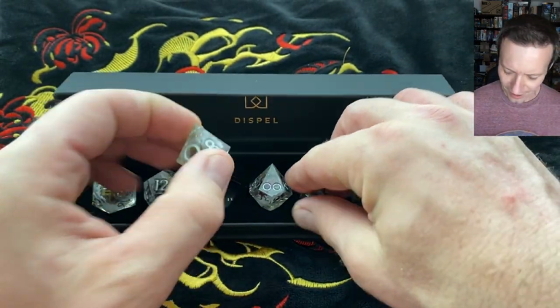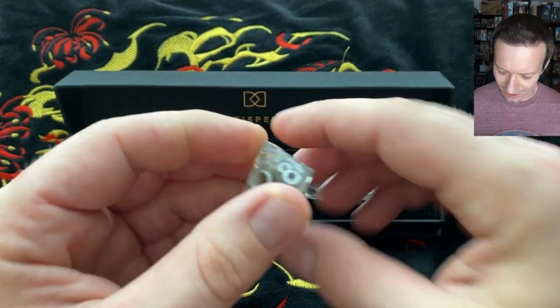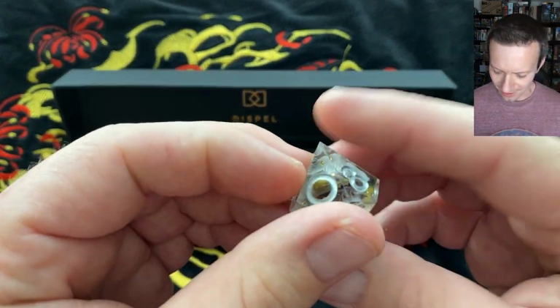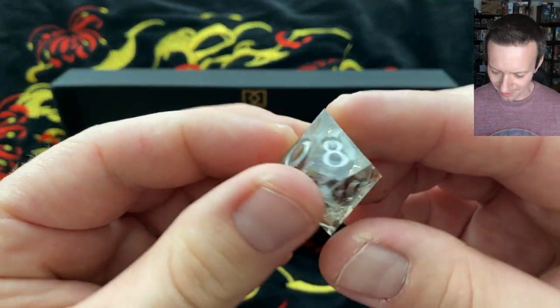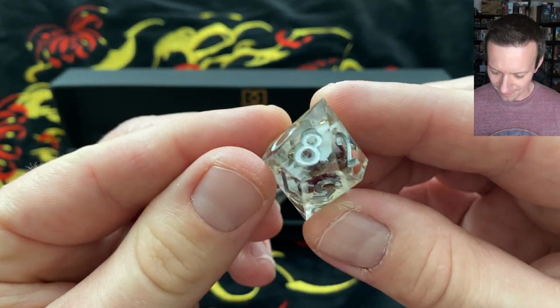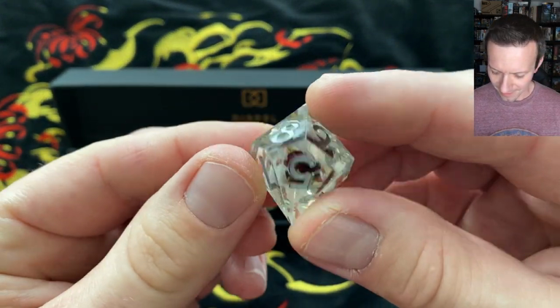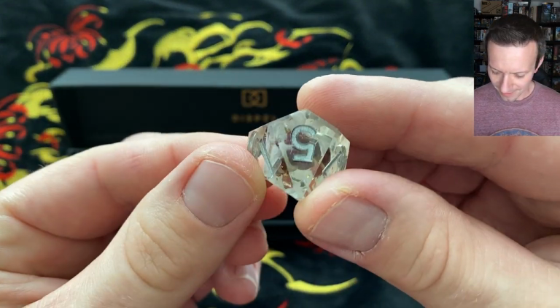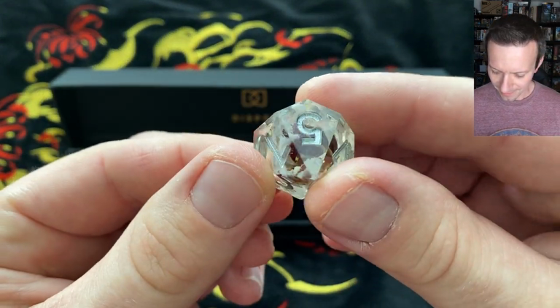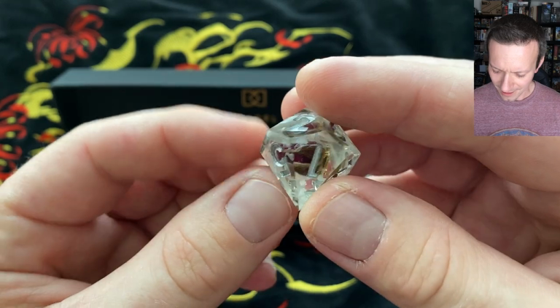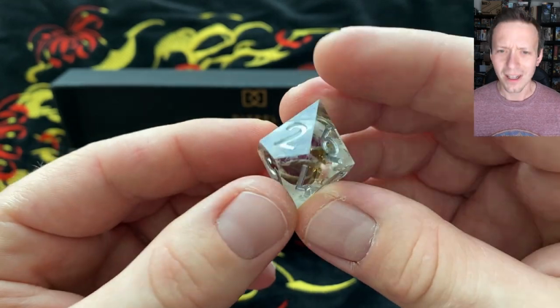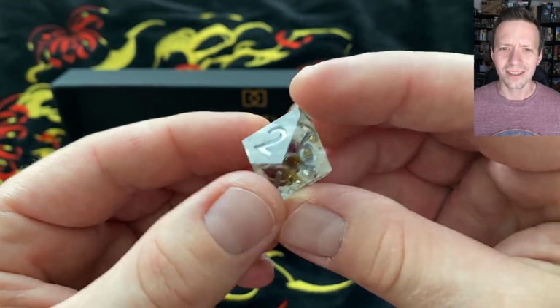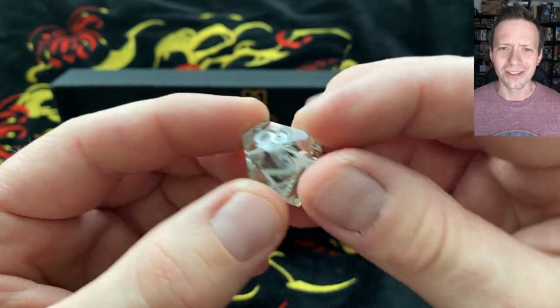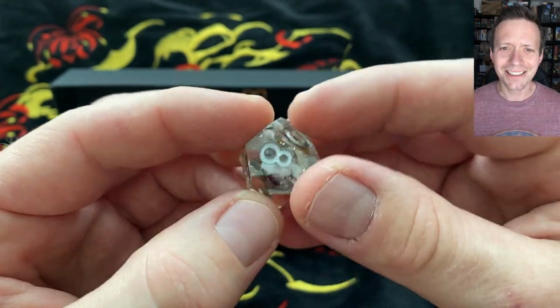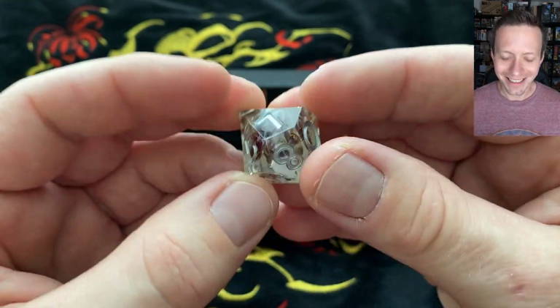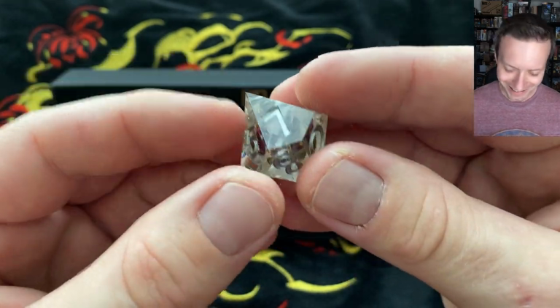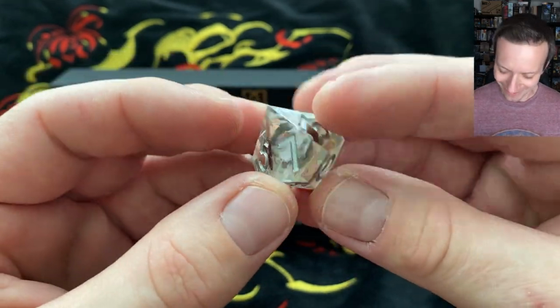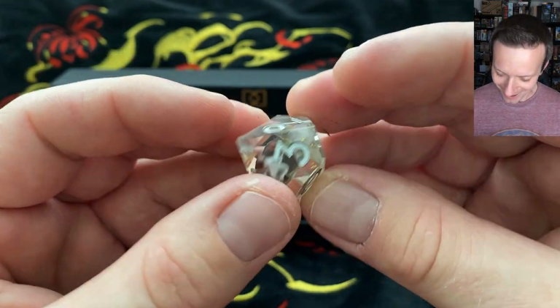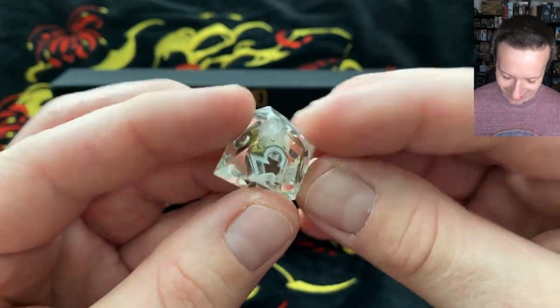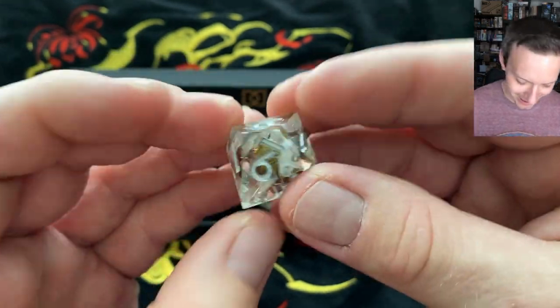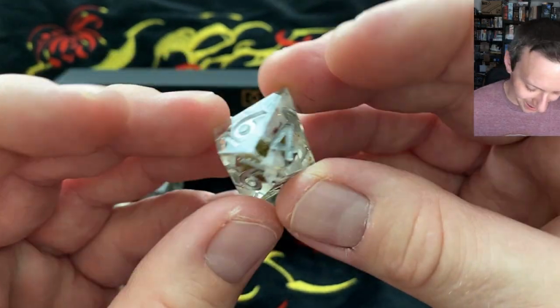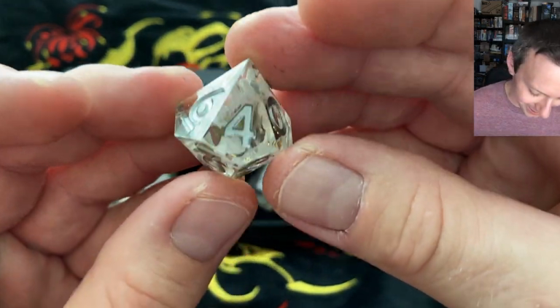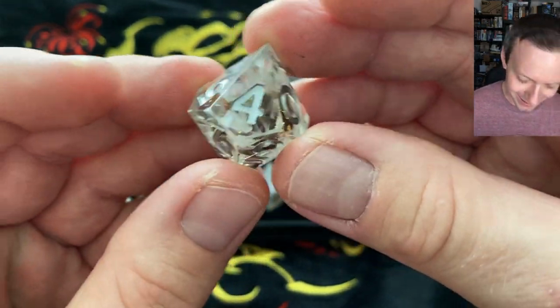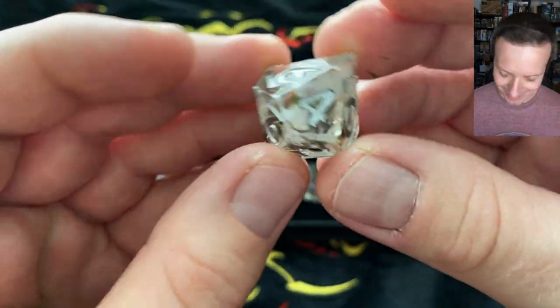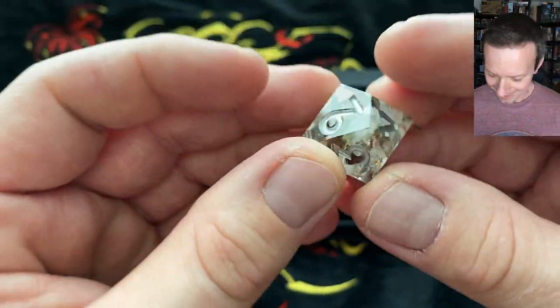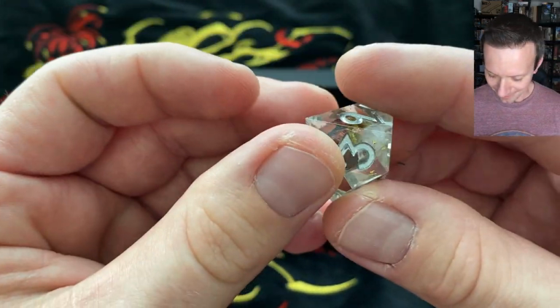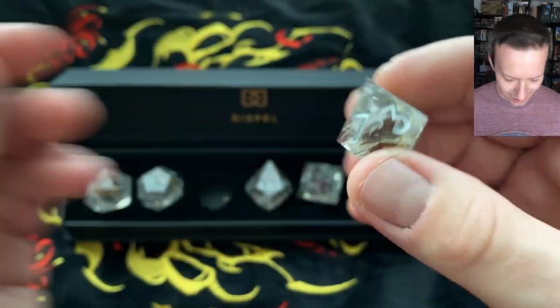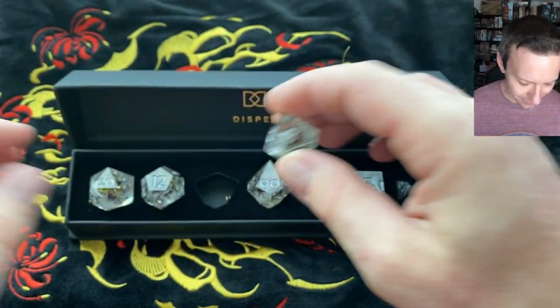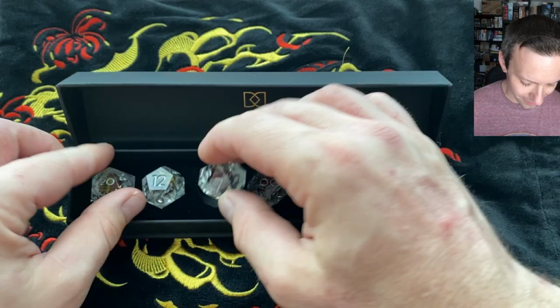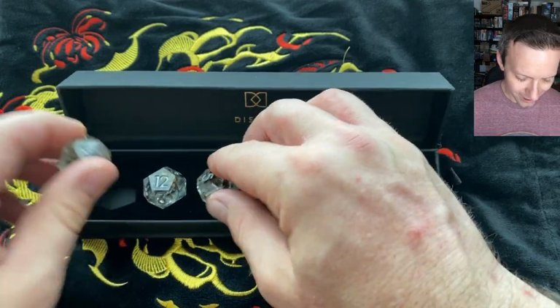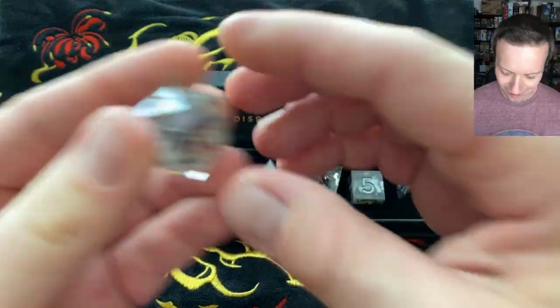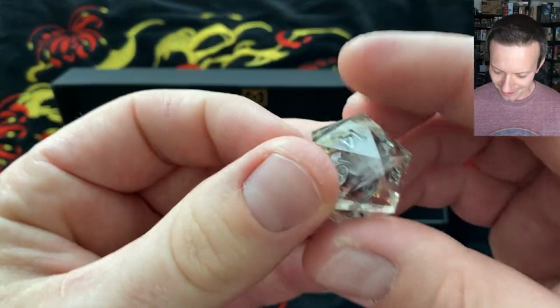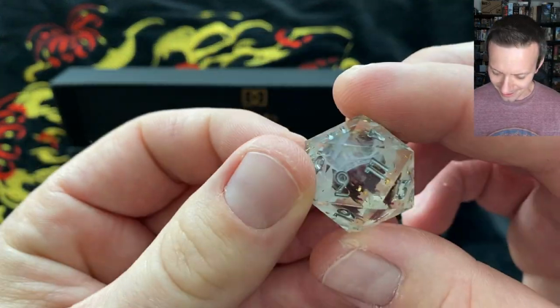Very interesting. What kind of flowers are those? I'm kind of at a loss here taking a look. Very cool and very interesting set though.